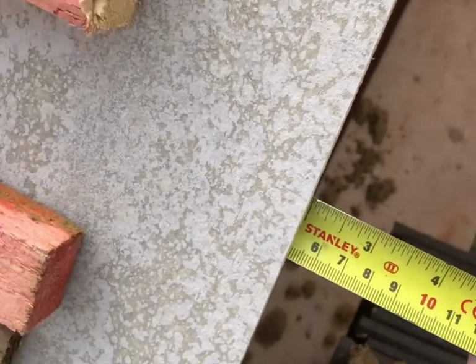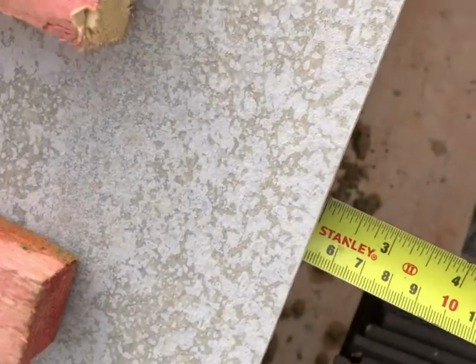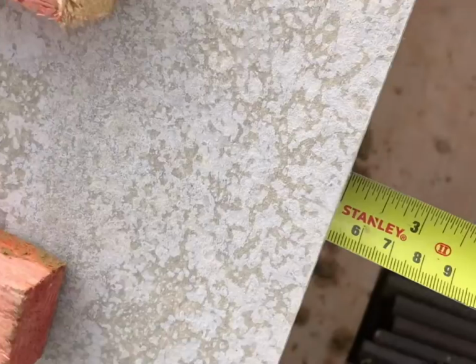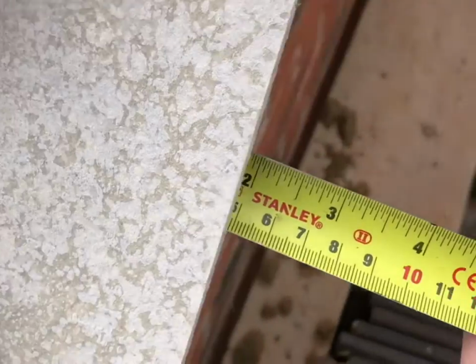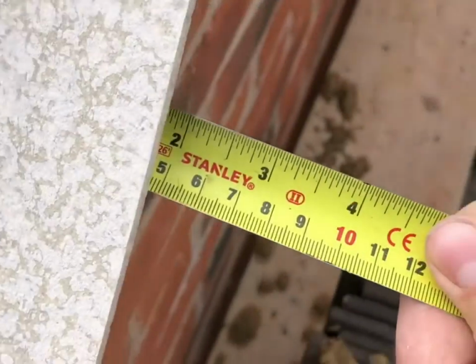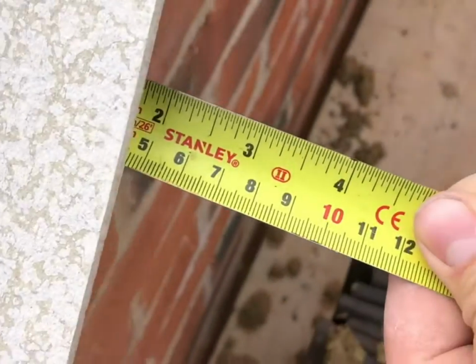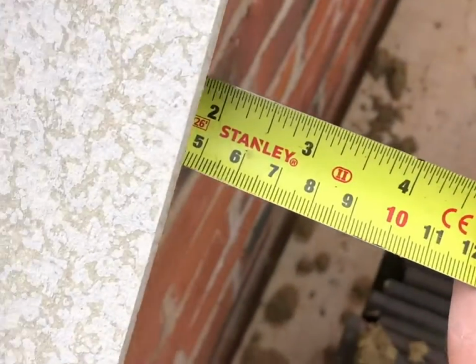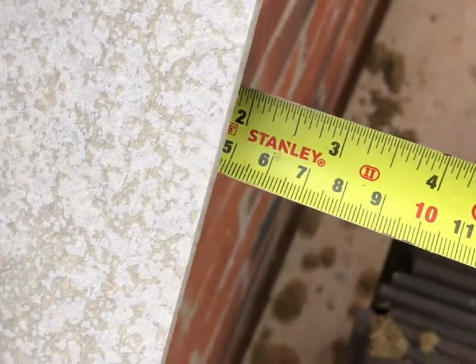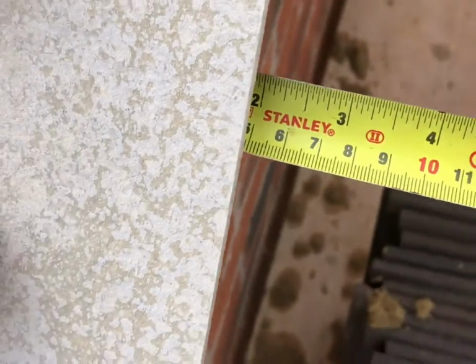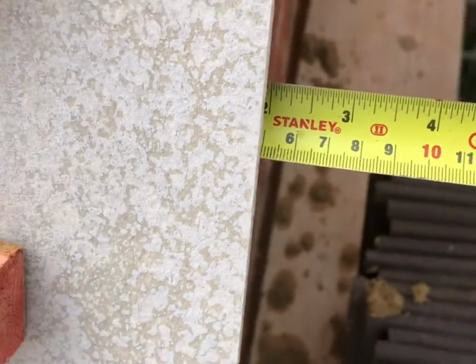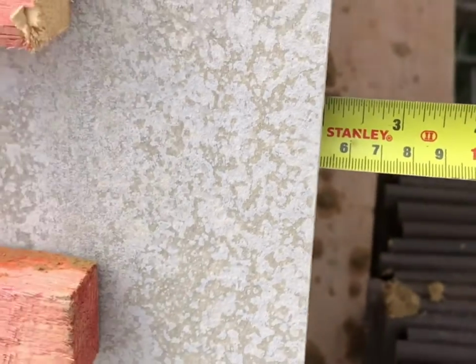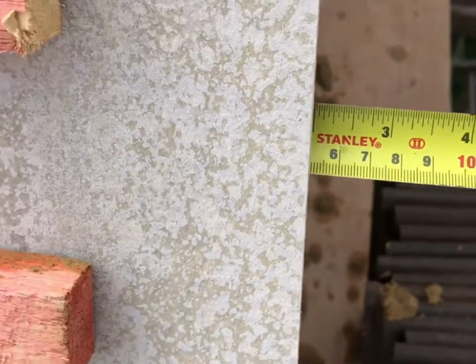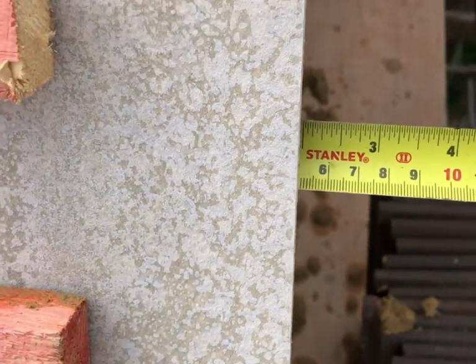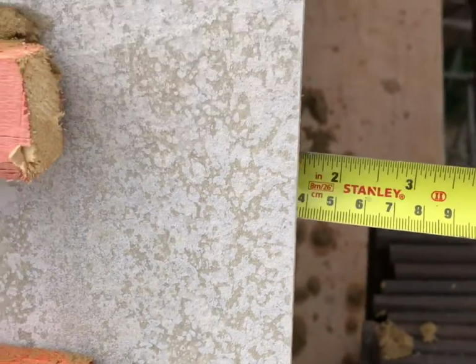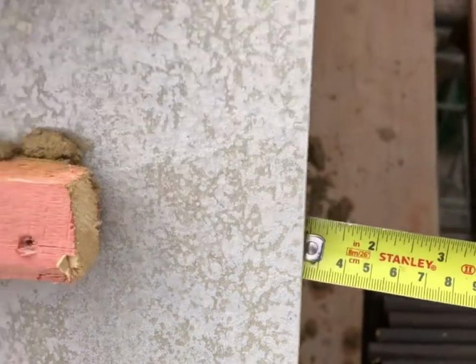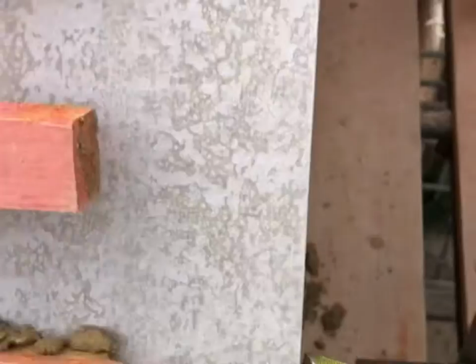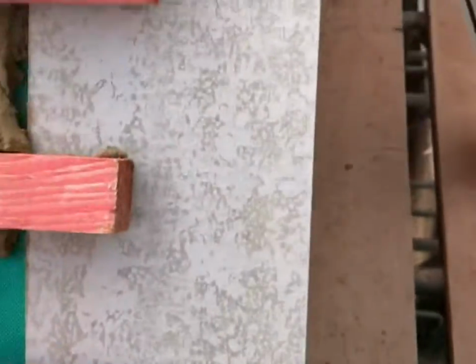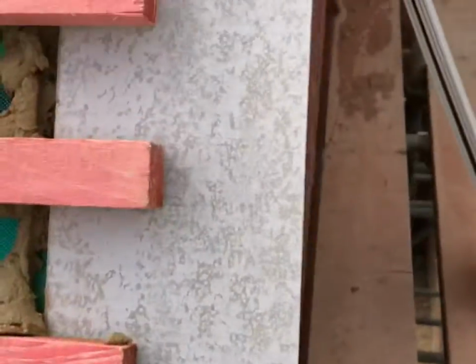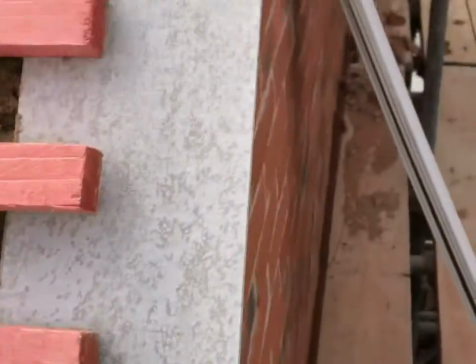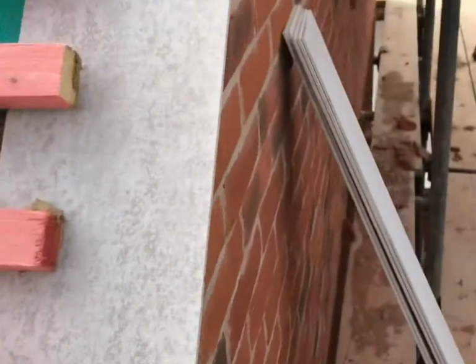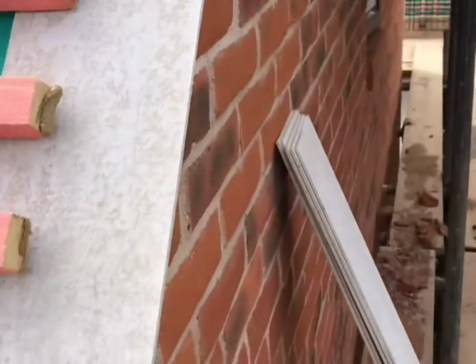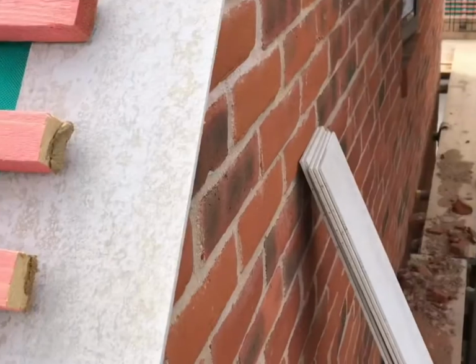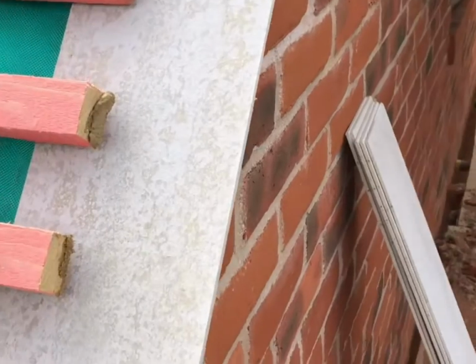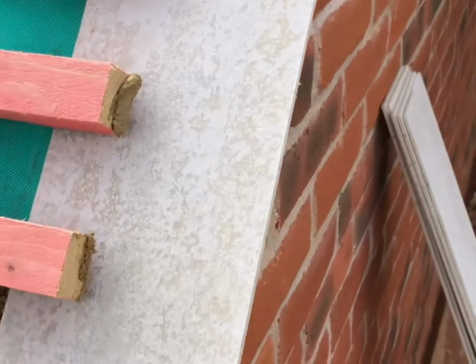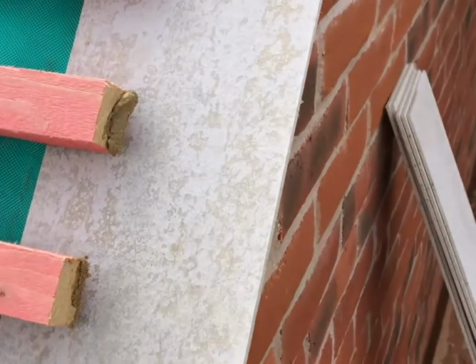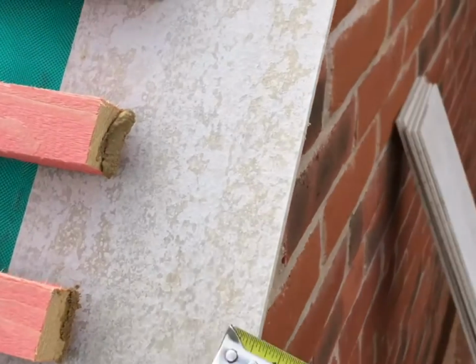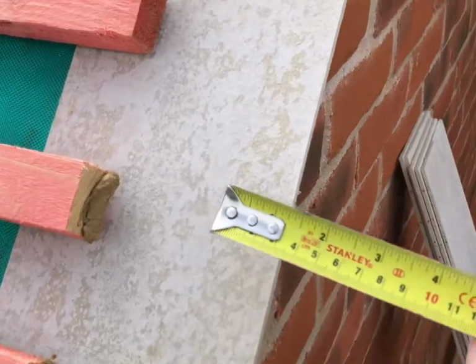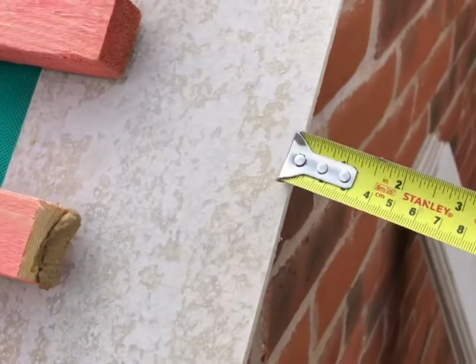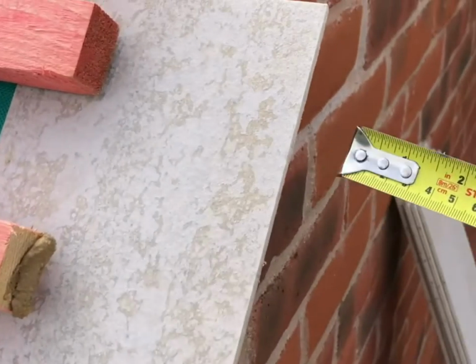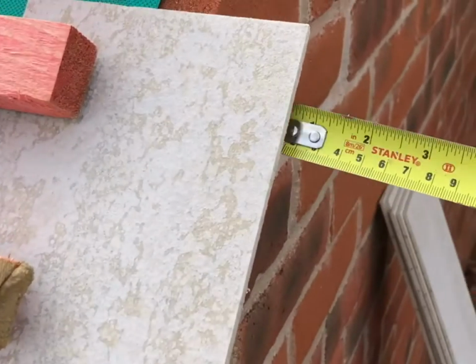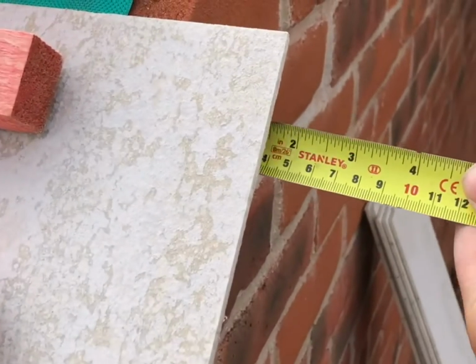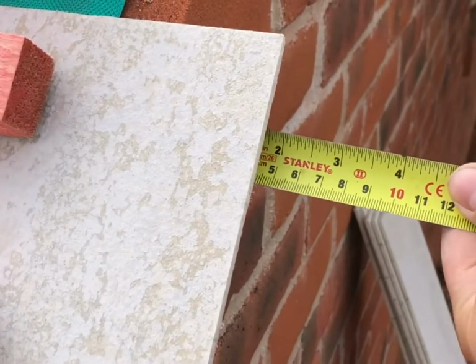The tiles you lay on top of this will be flush with the undercloak. The minimum overhang you can have is around 1¼ inches and the maximum I wouldn't go more than 2½ inches.